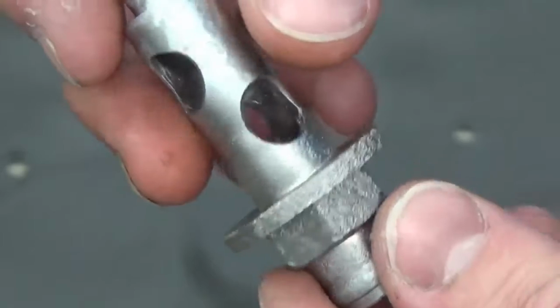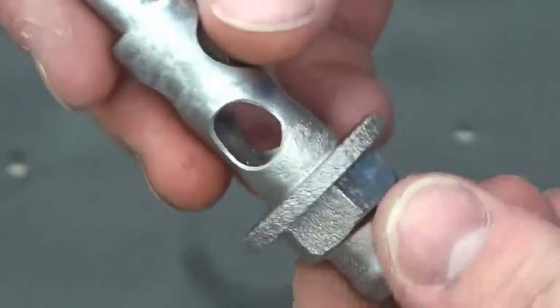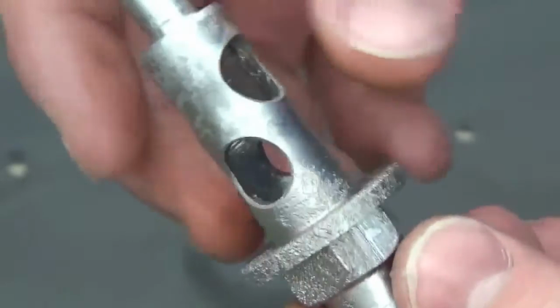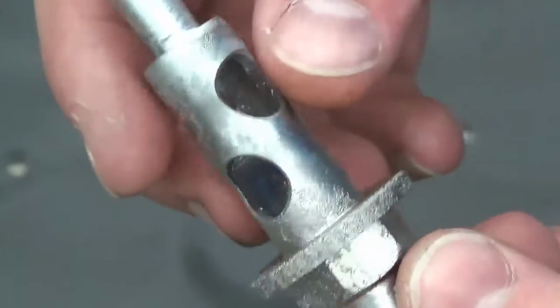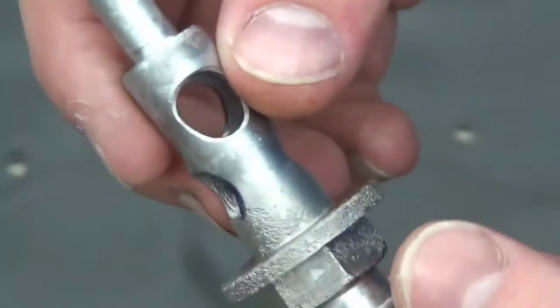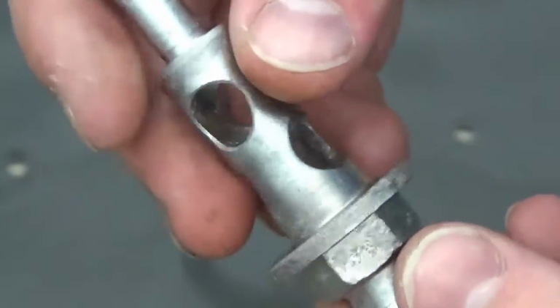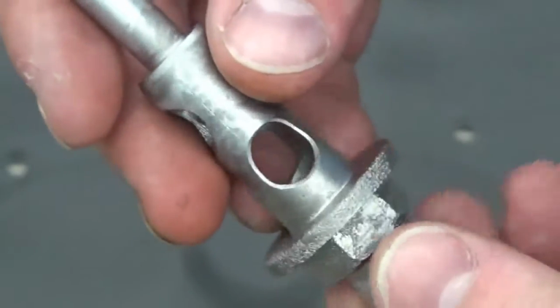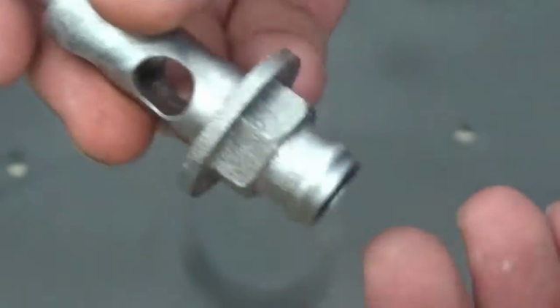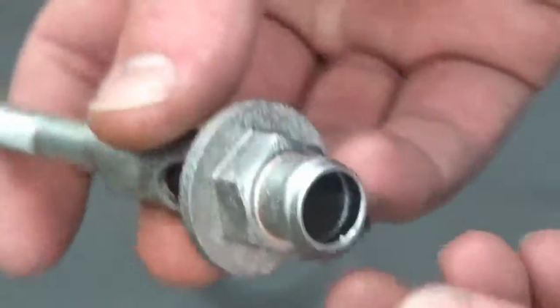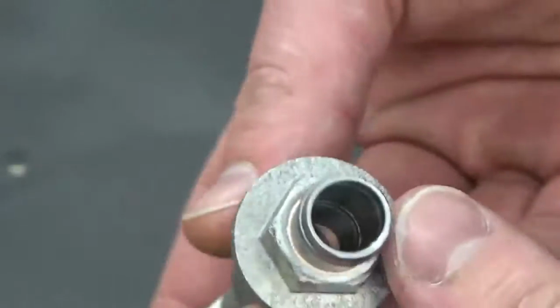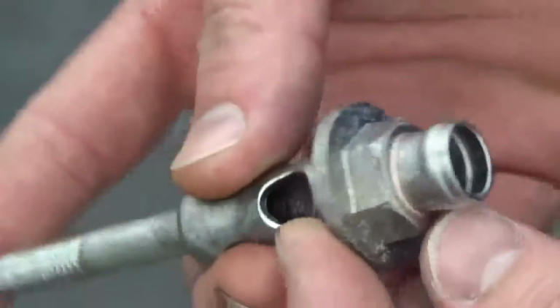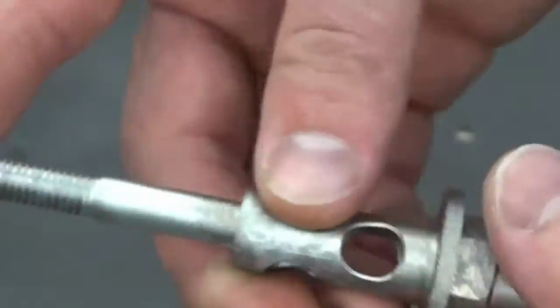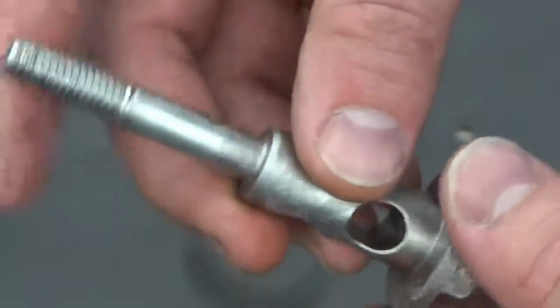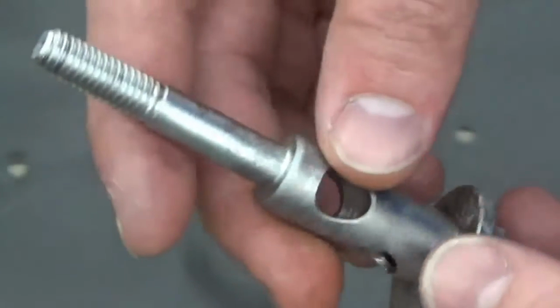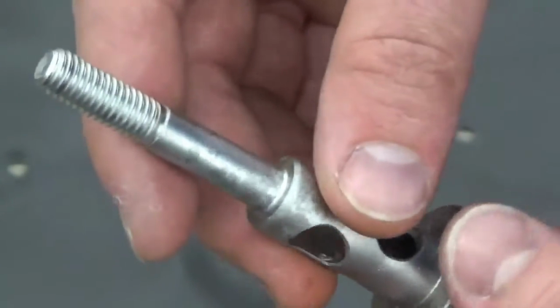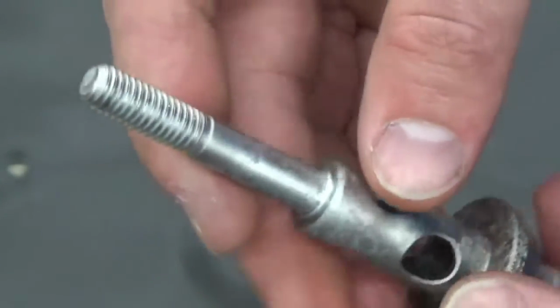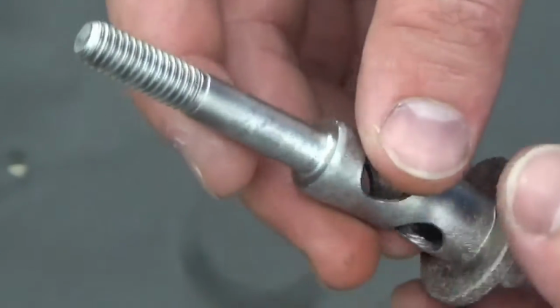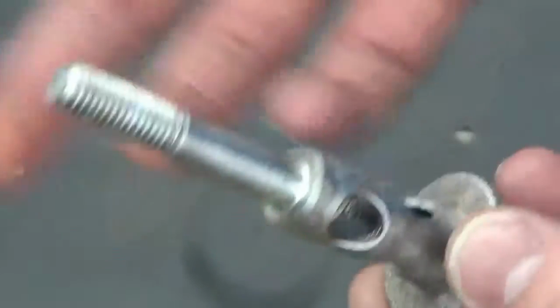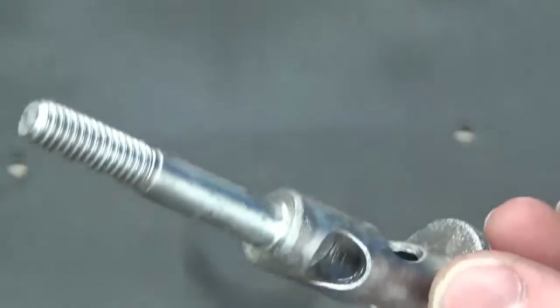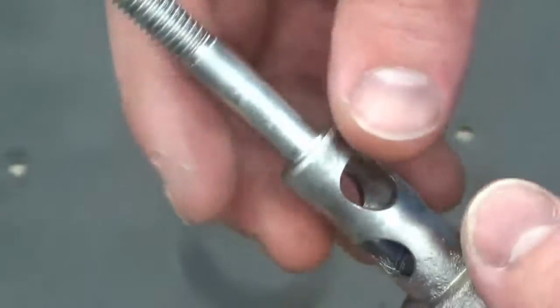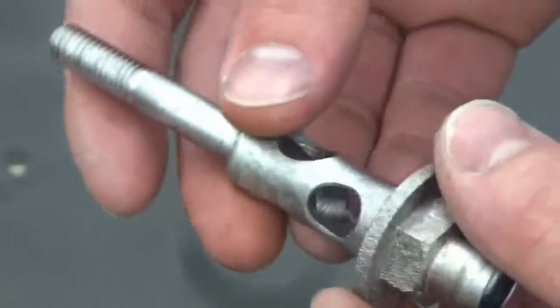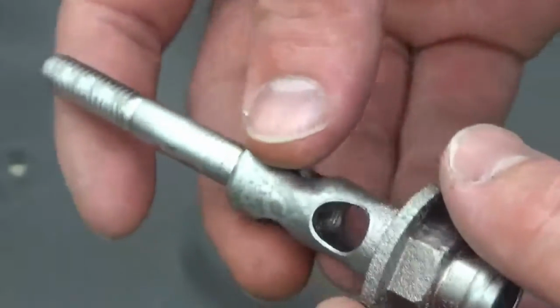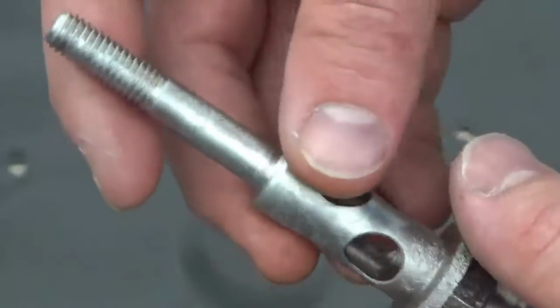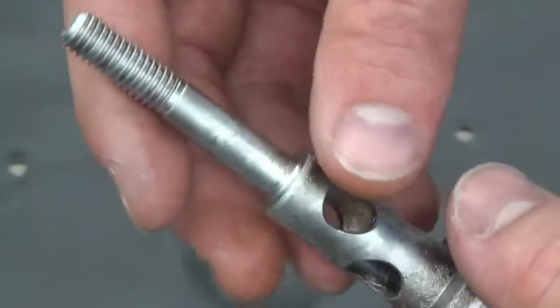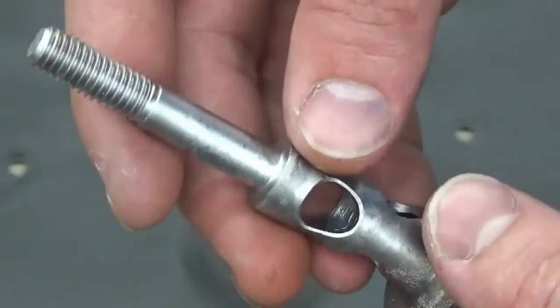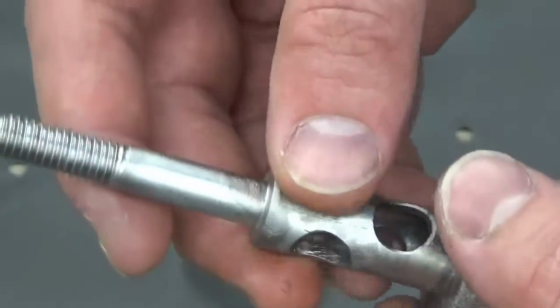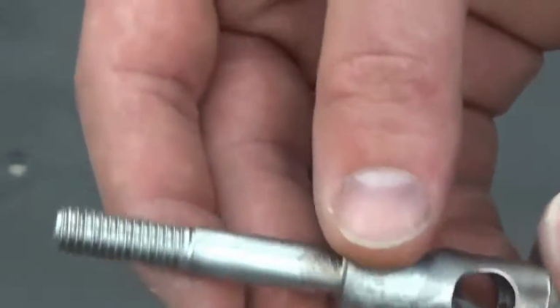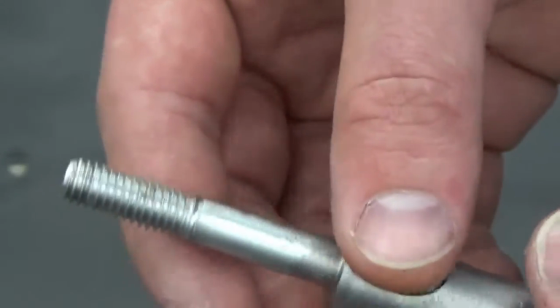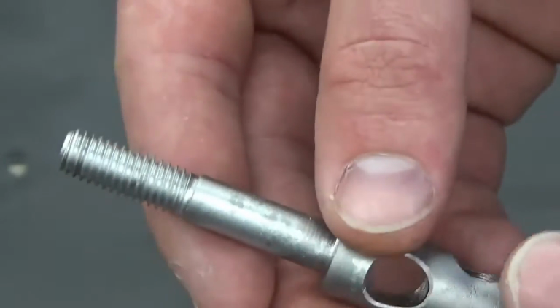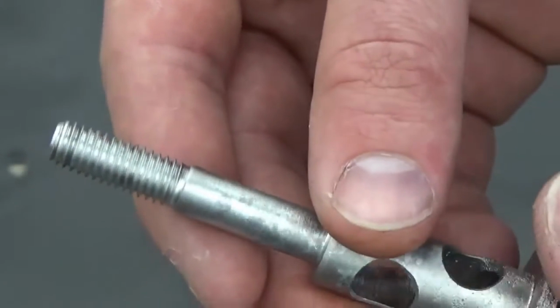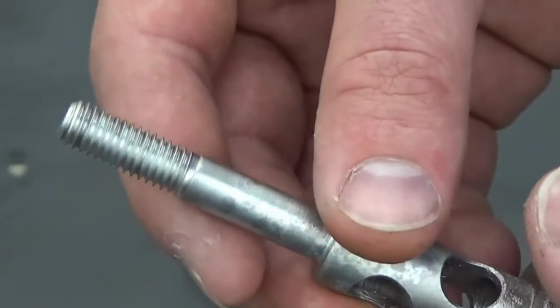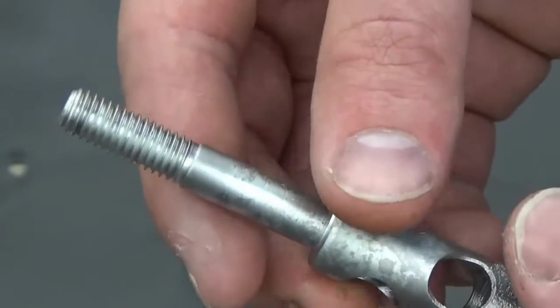All we did was vapor blast the part, wash it off, and air dry it — and this is what you get. This is something you can expect each and every time. Again, this is a ferrous part, but these are the results you can expect. Just look how clean that is.